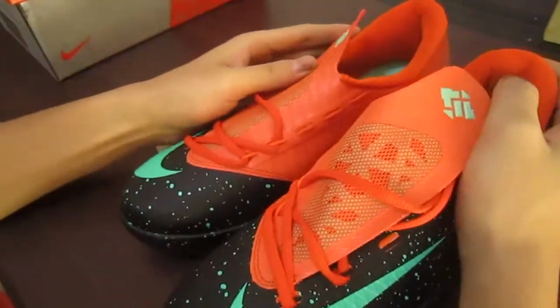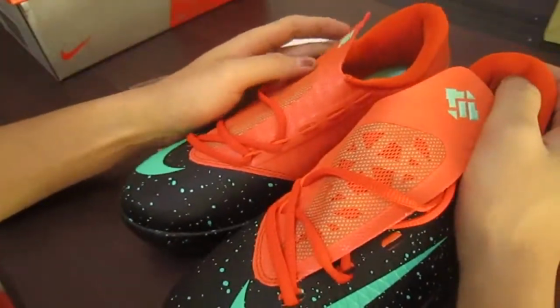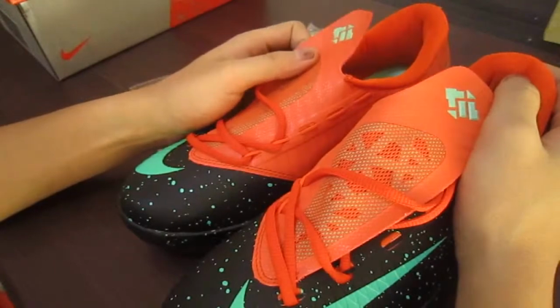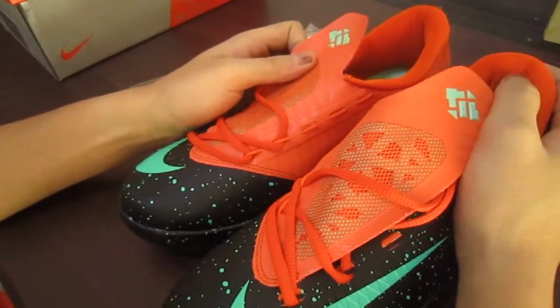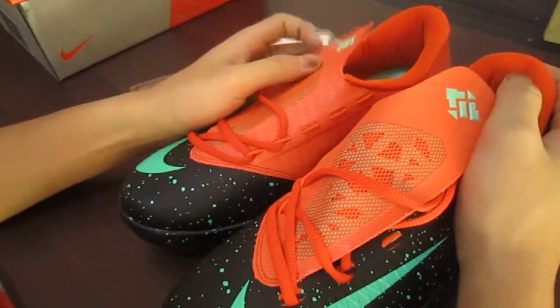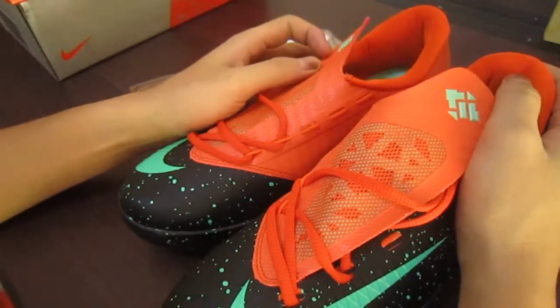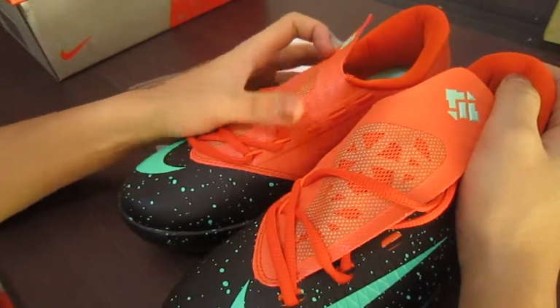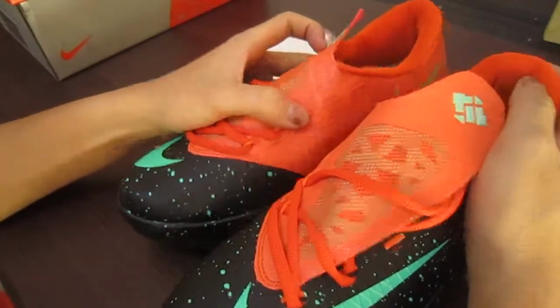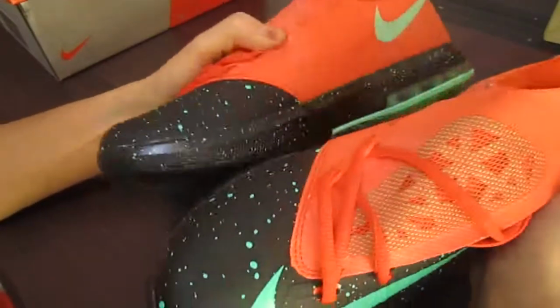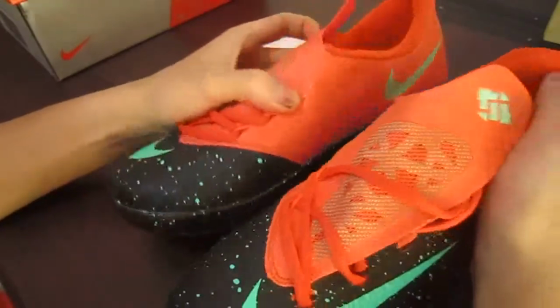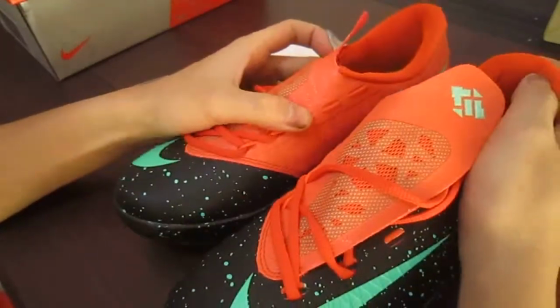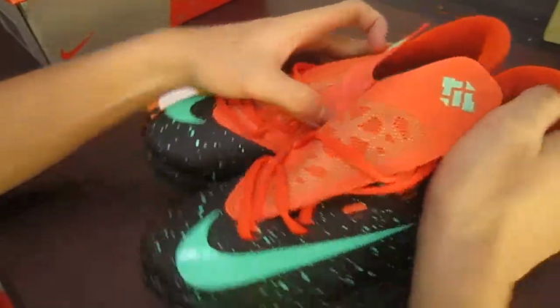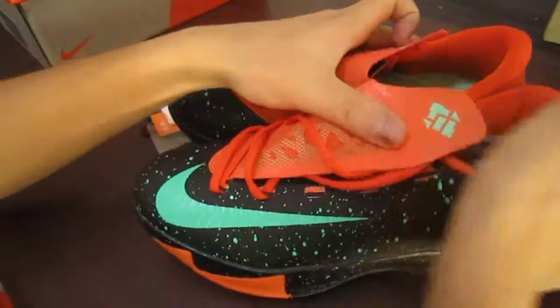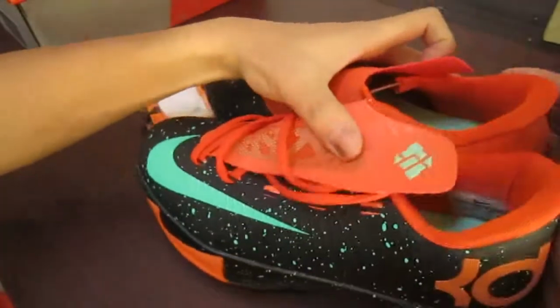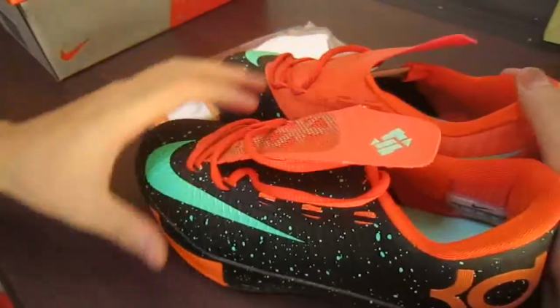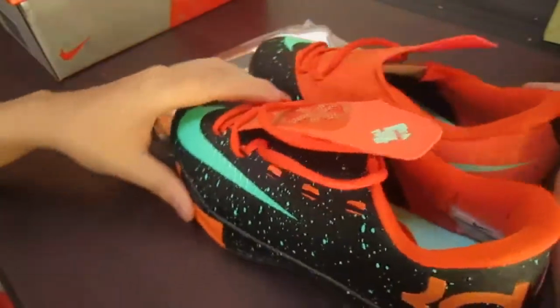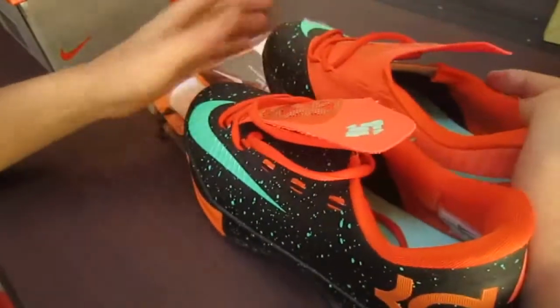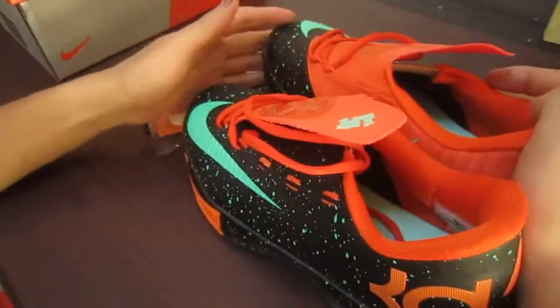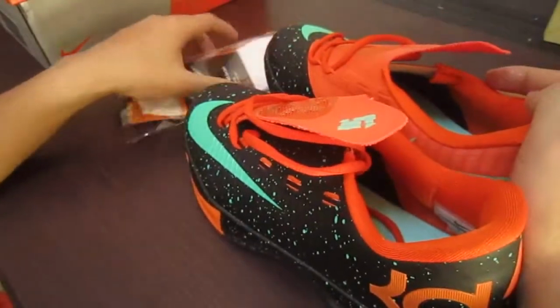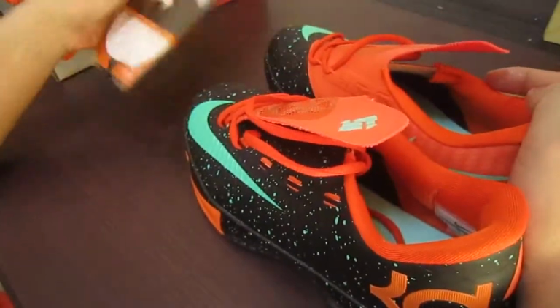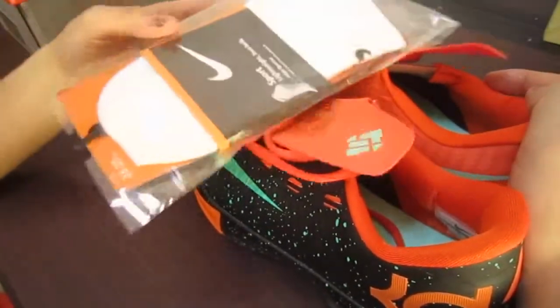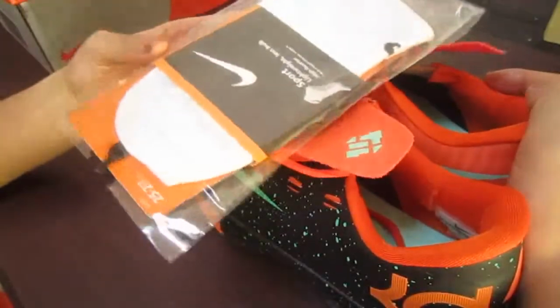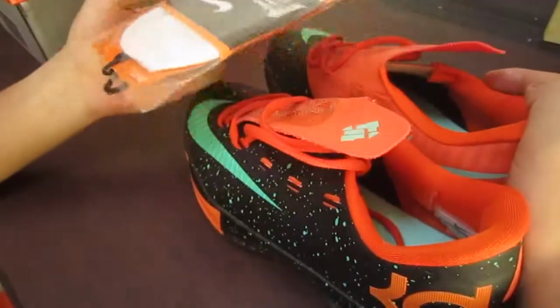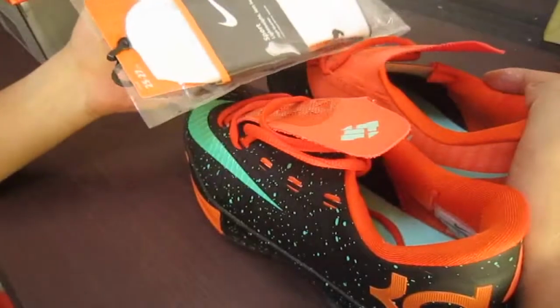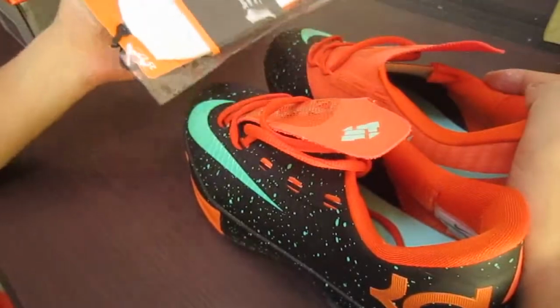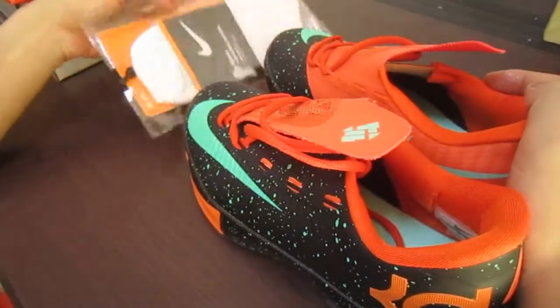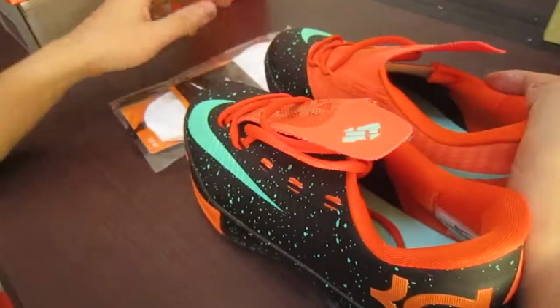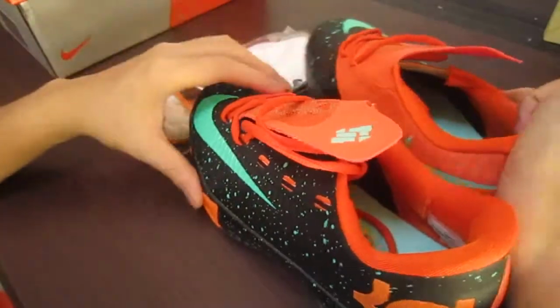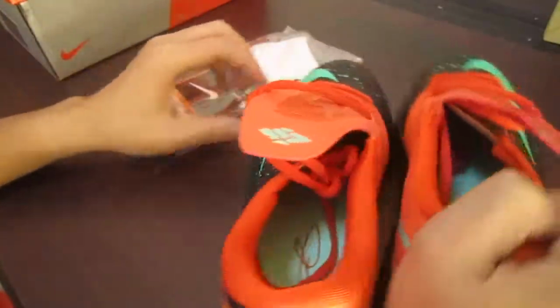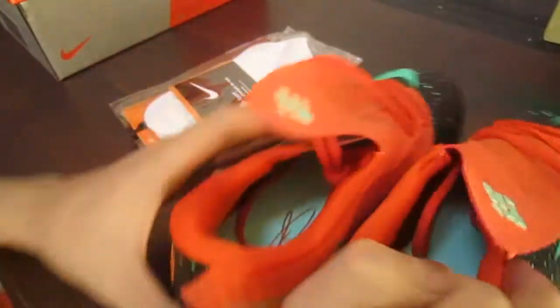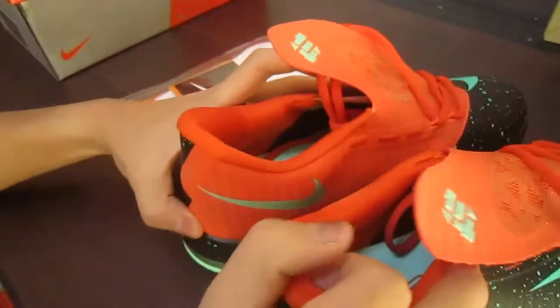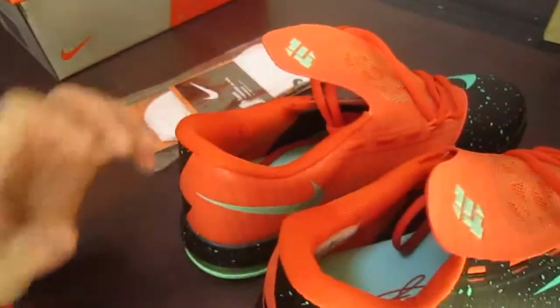So these are some basic information about the shoes. That's all — thank you for listening and watching my video. Thank you, bye.